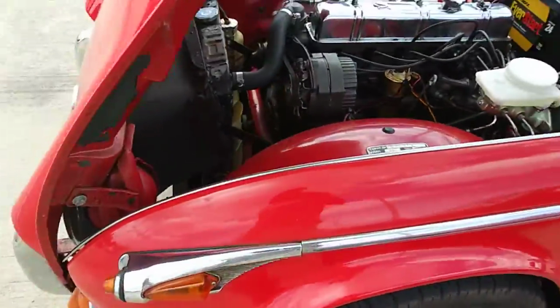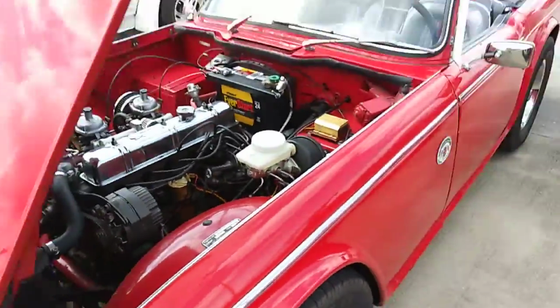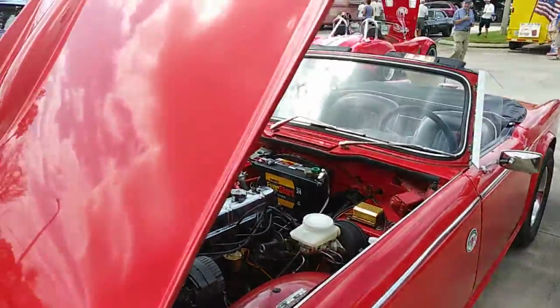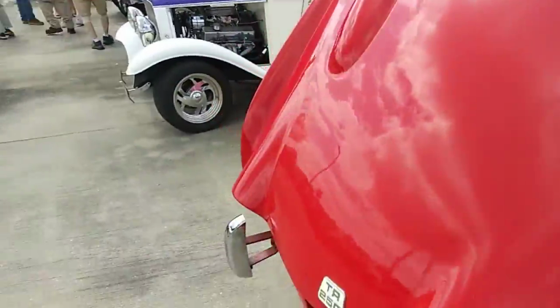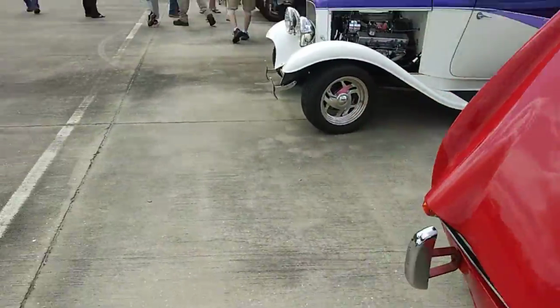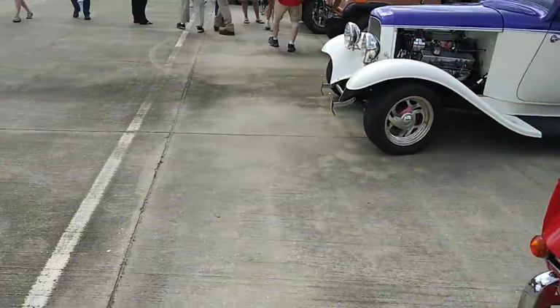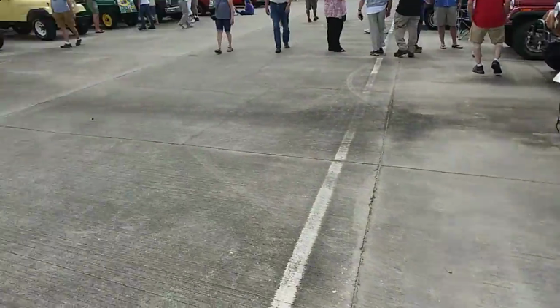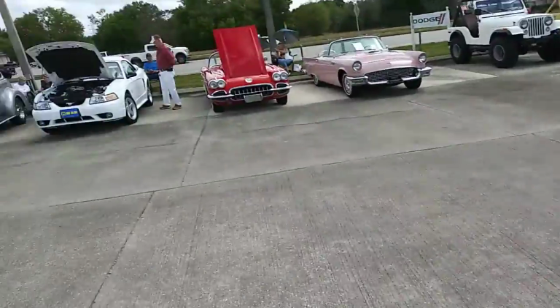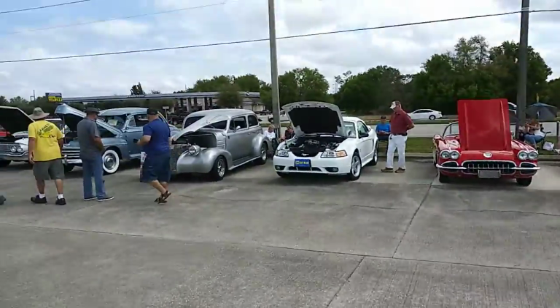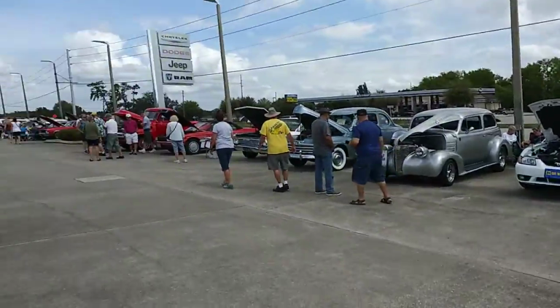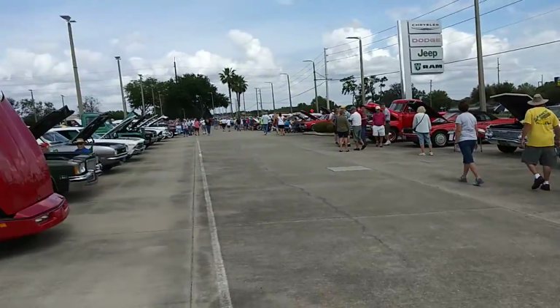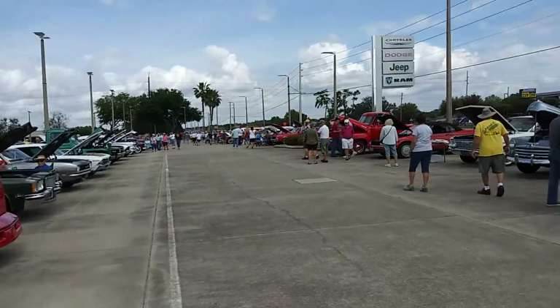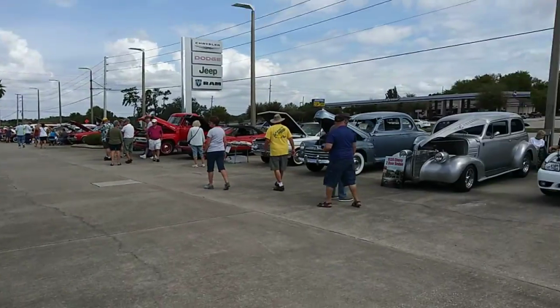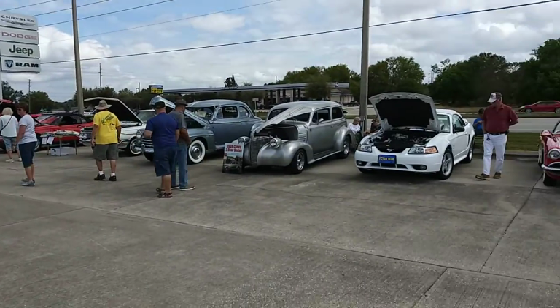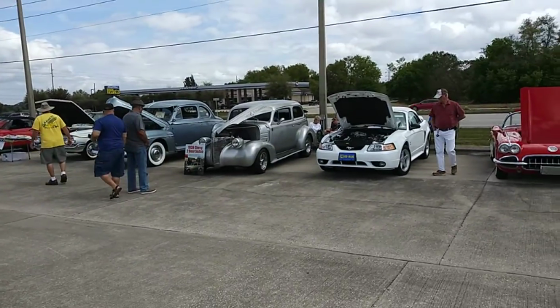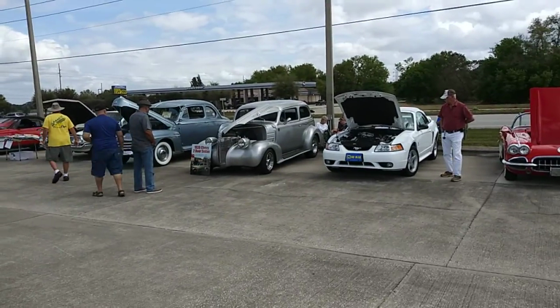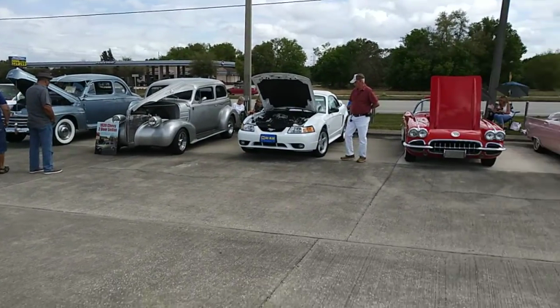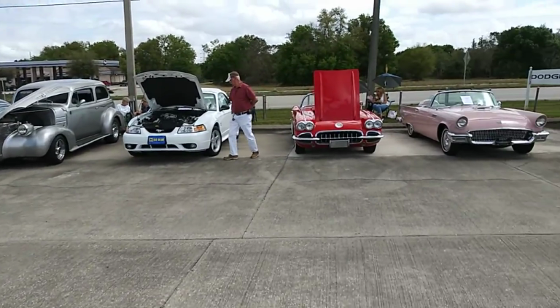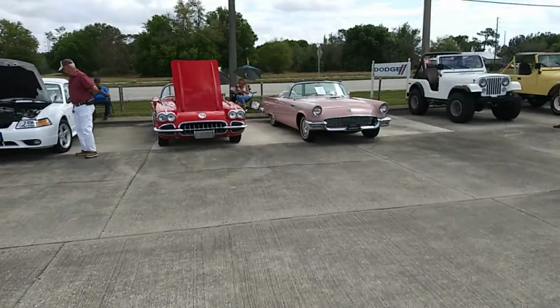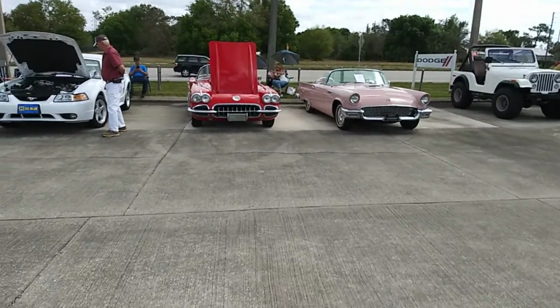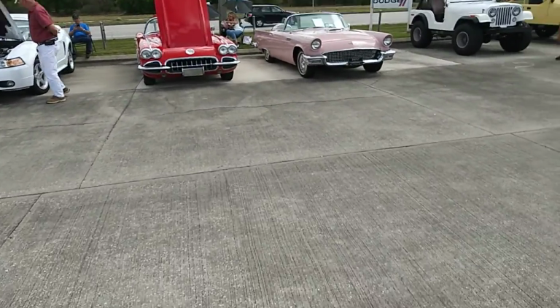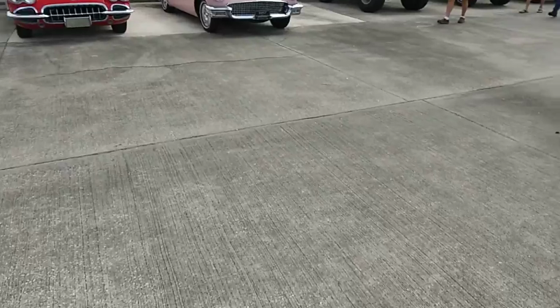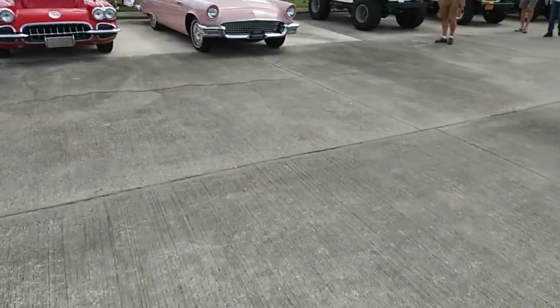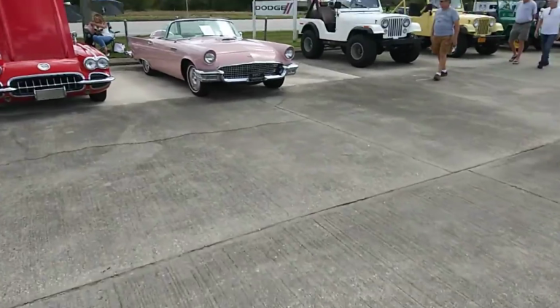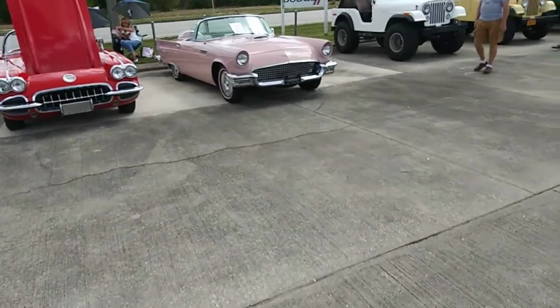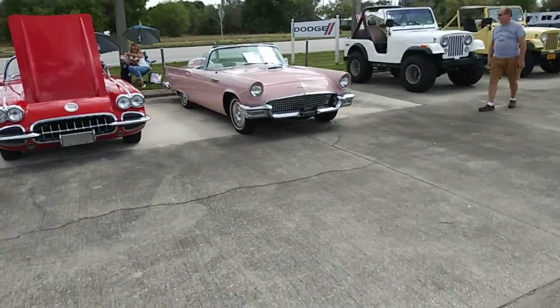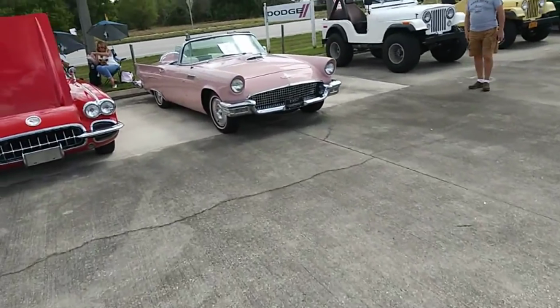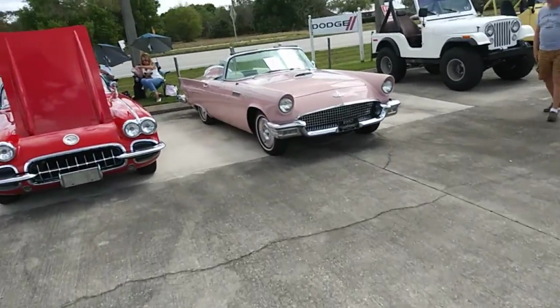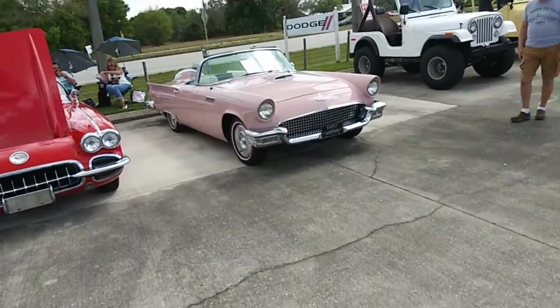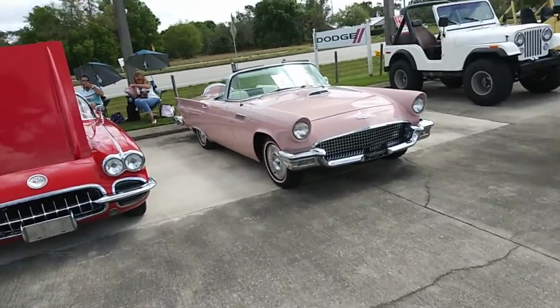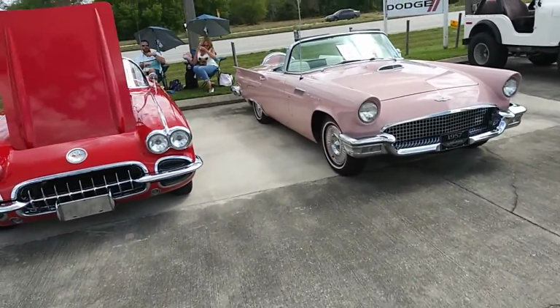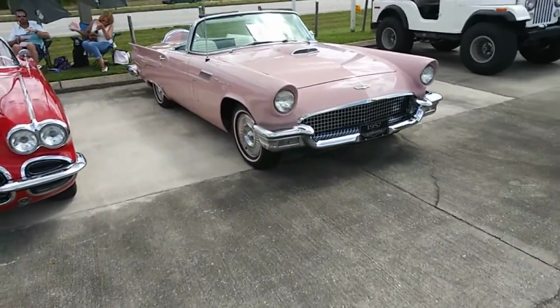Look at that little two-seater. There's so many cars out here — everybody, like, there's so many cars. Look at that little pink thing. It's gonna gravitate my little butt over here. Do not touch my pride and joy — that's what I'm talking about.